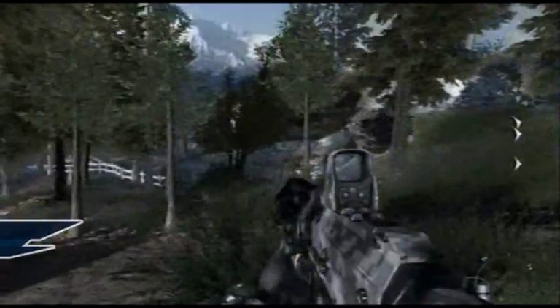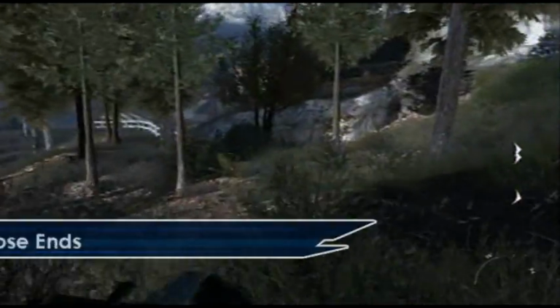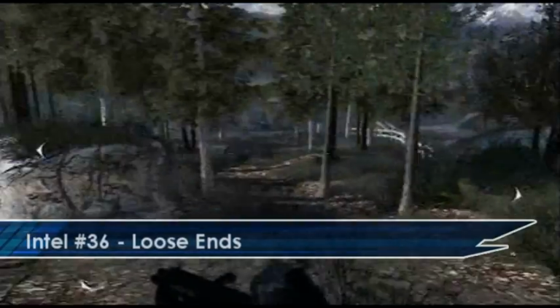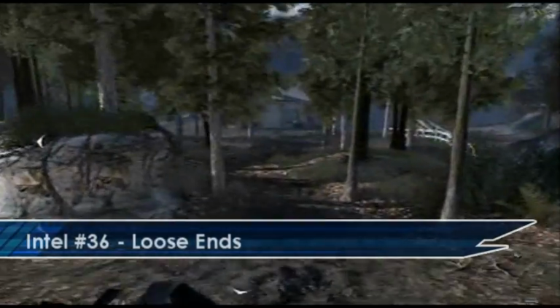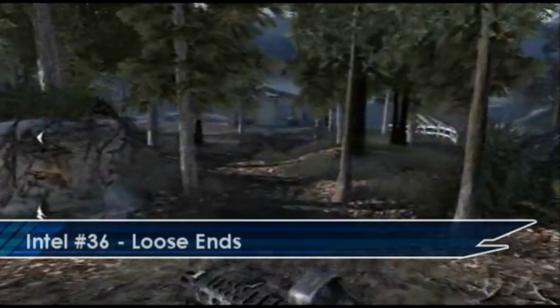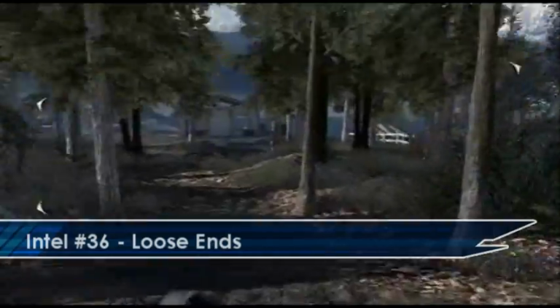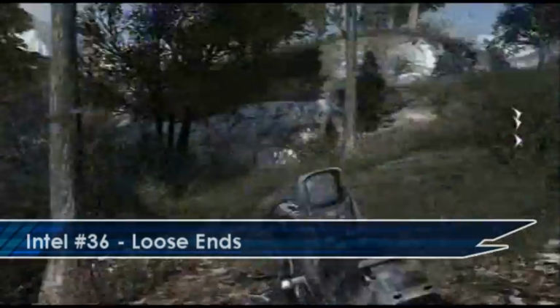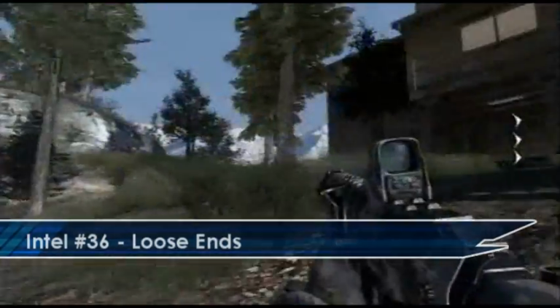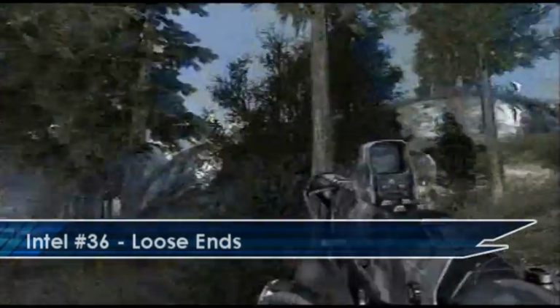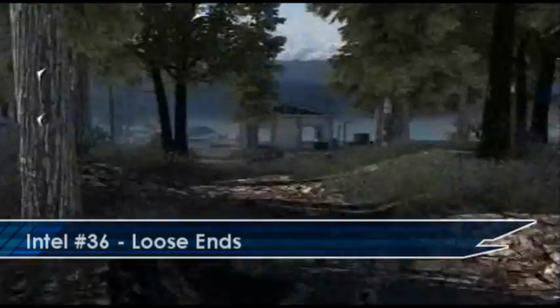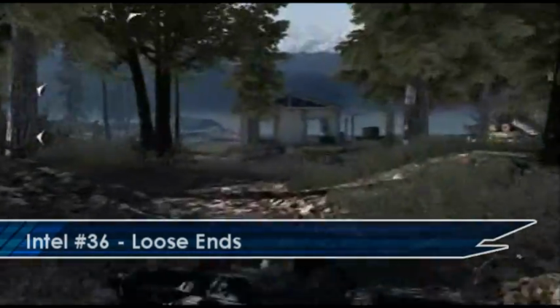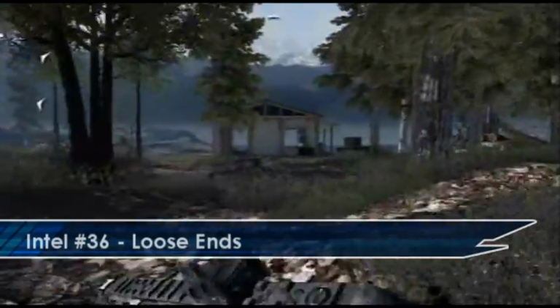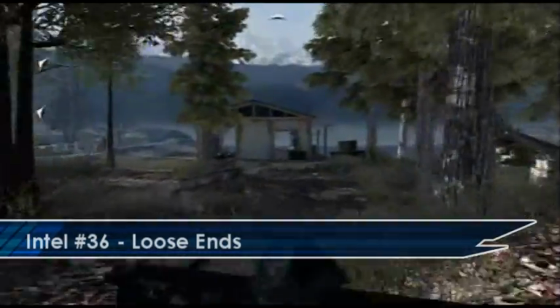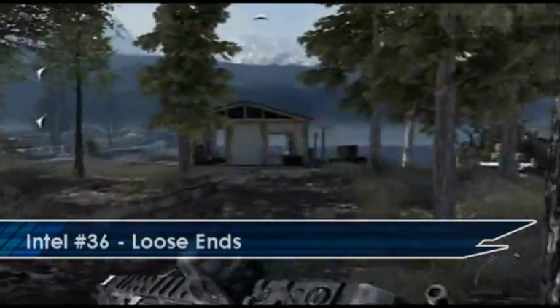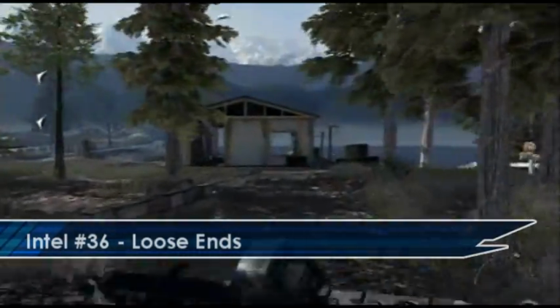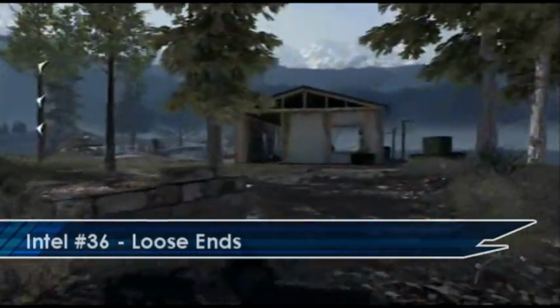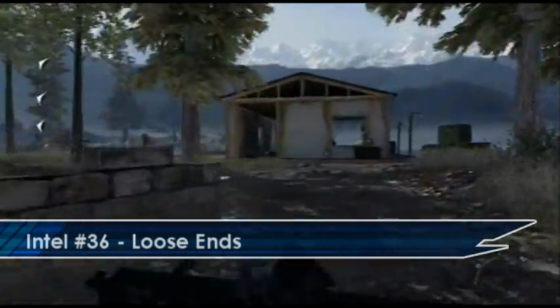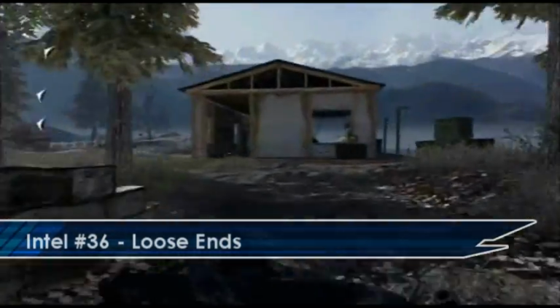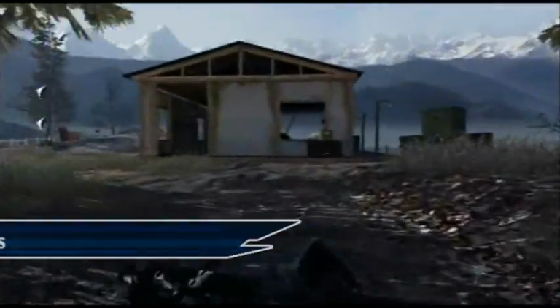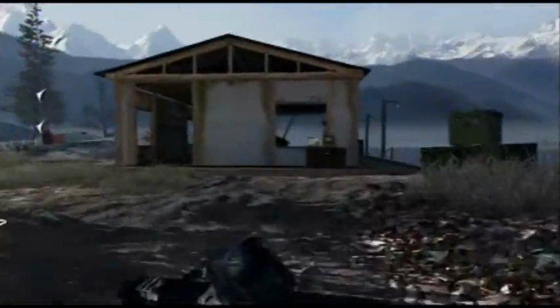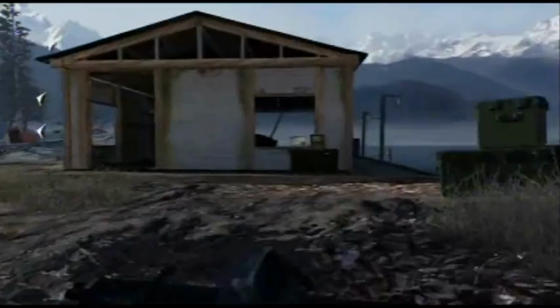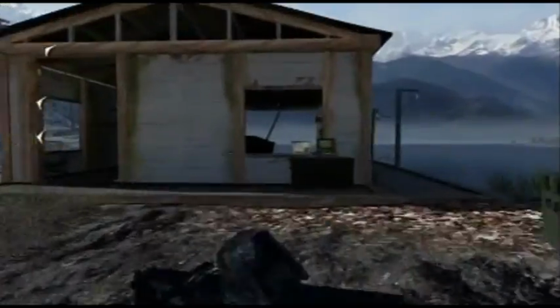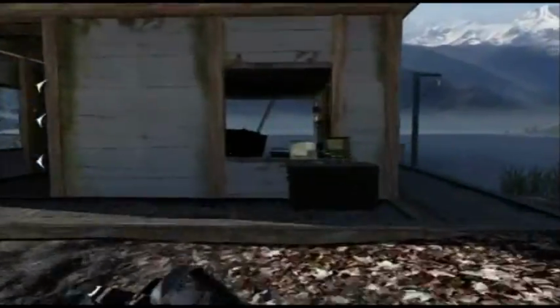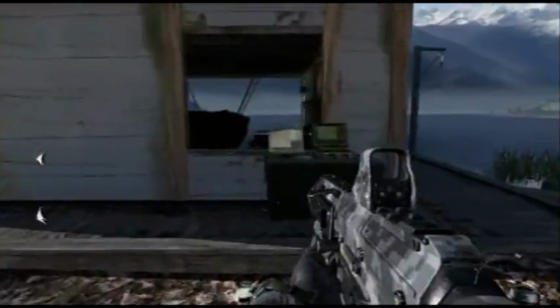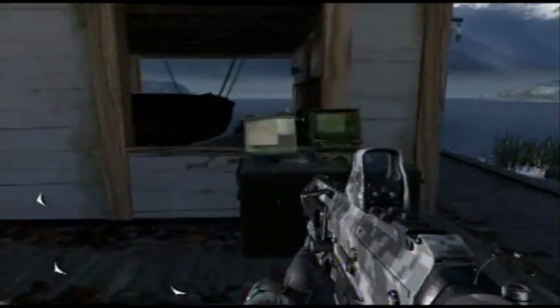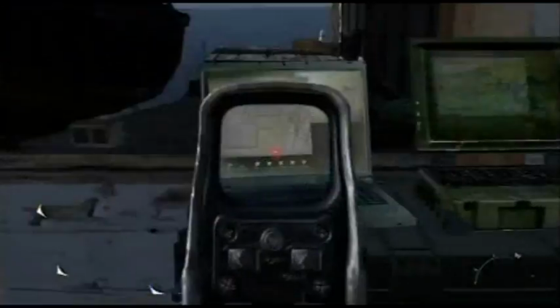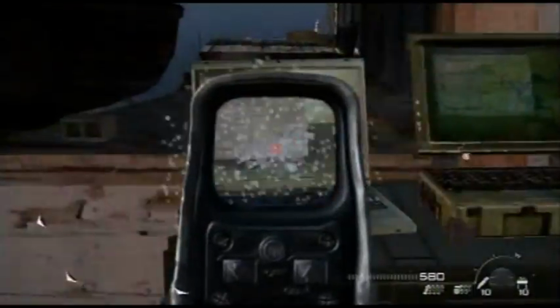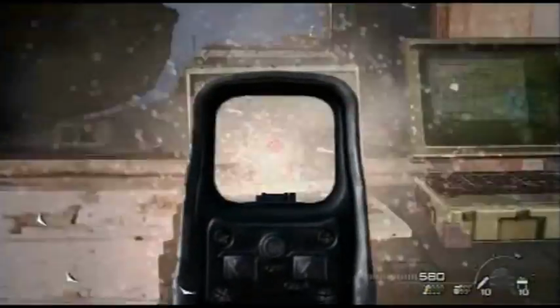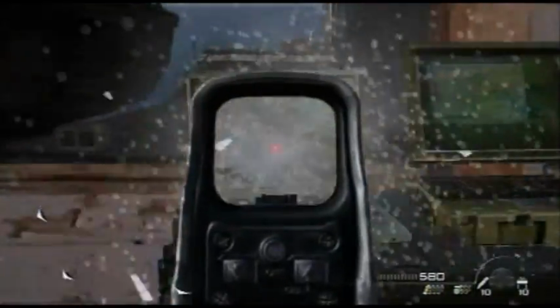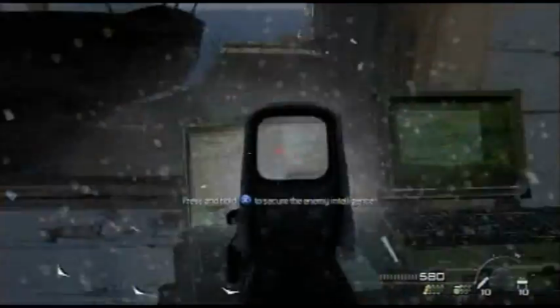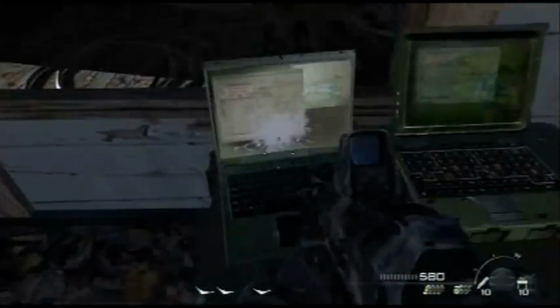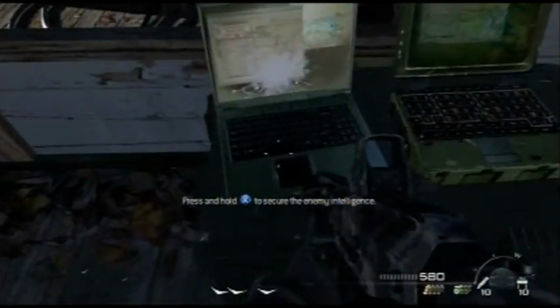On the mission Loose Ends, before you go inside to breach the rooms, if you go to the west which is the back of the building and just run over you'll find a little boathouse and the Intel is just outside there.